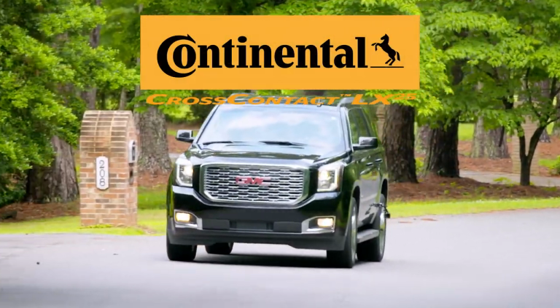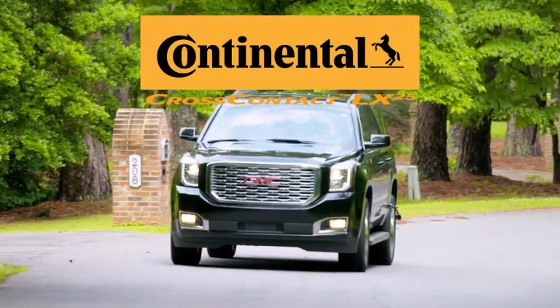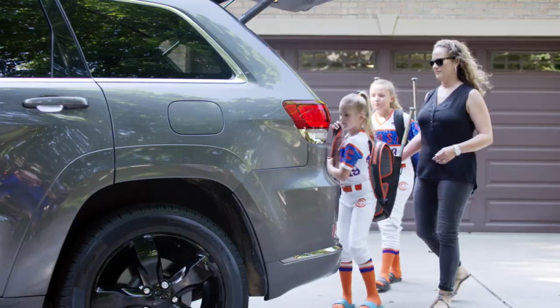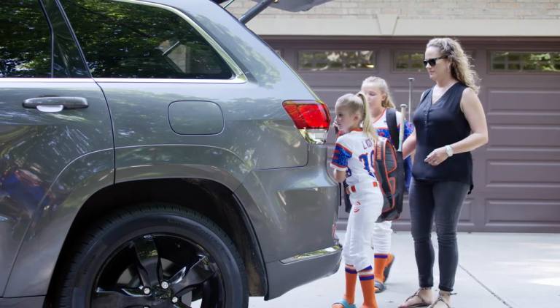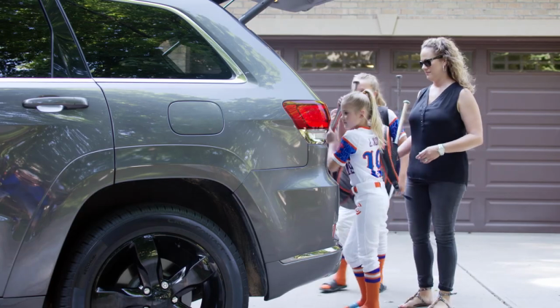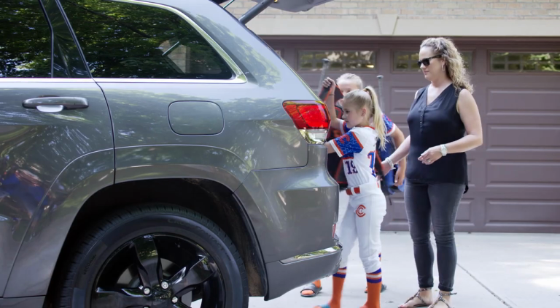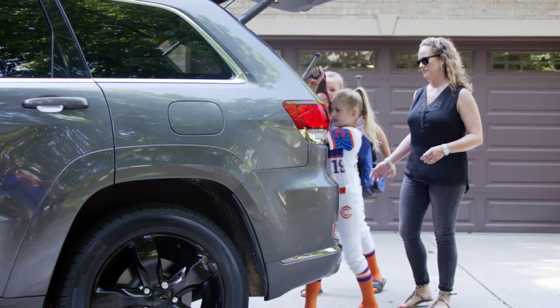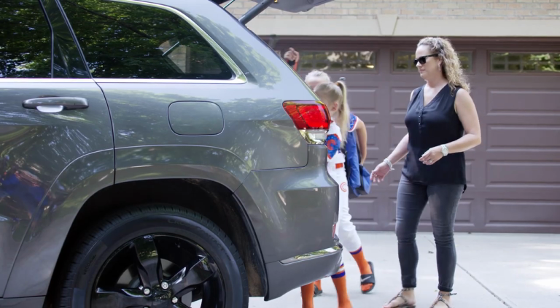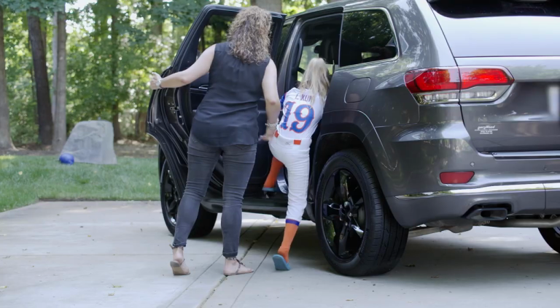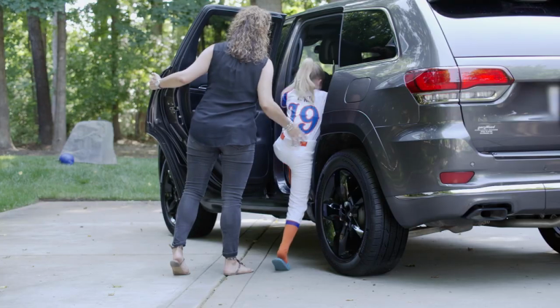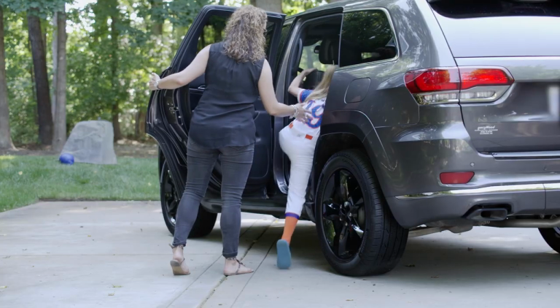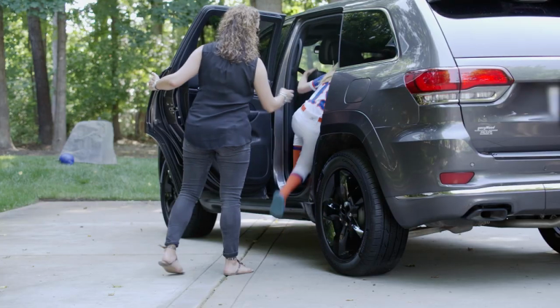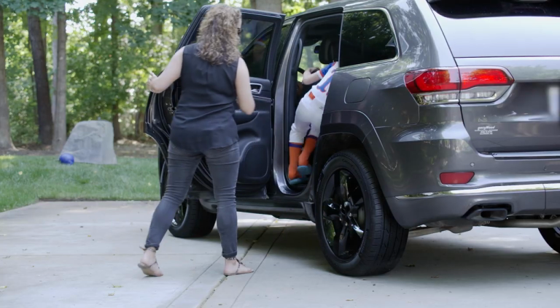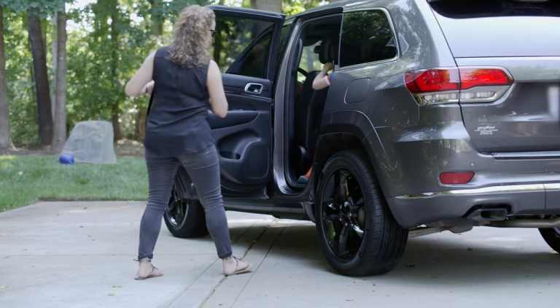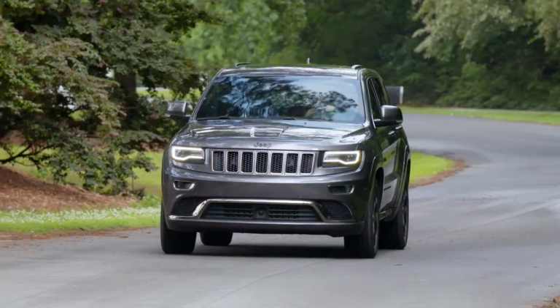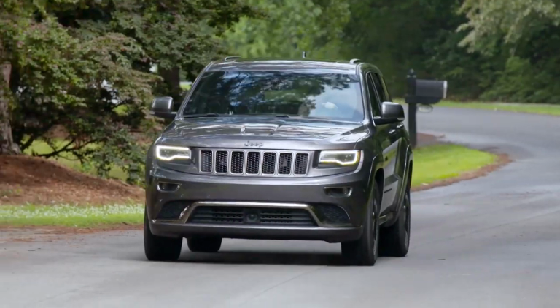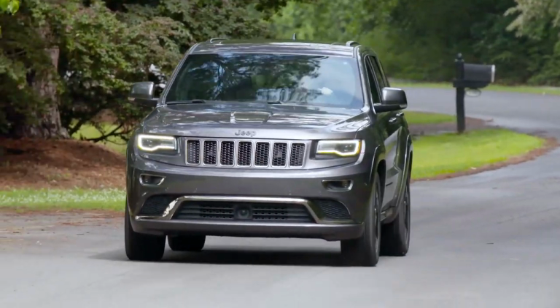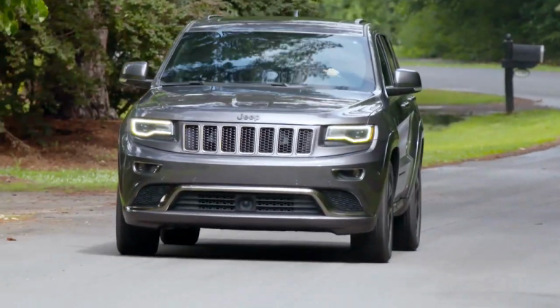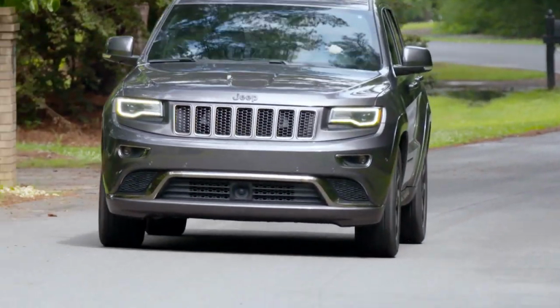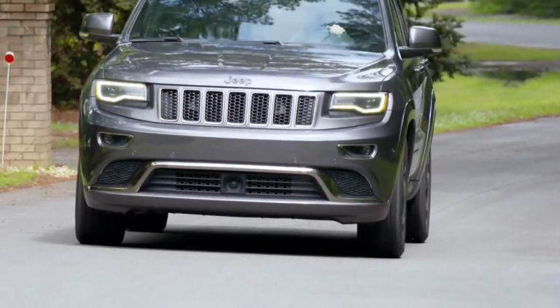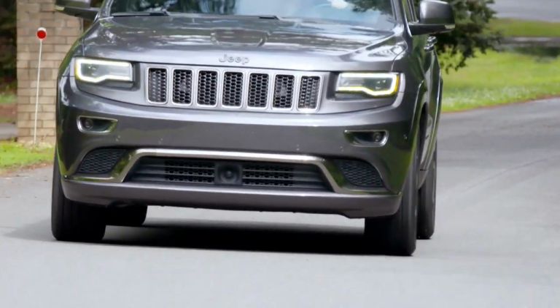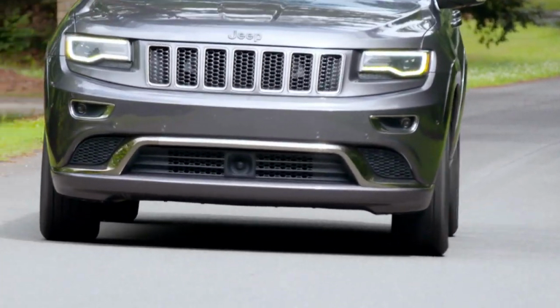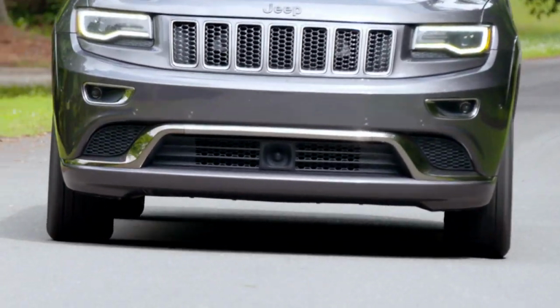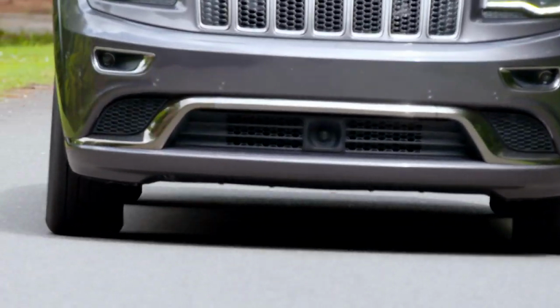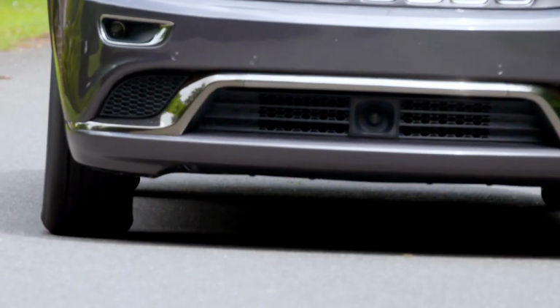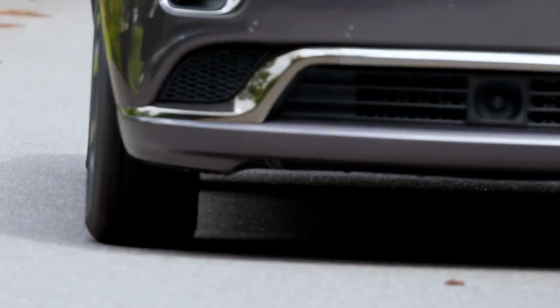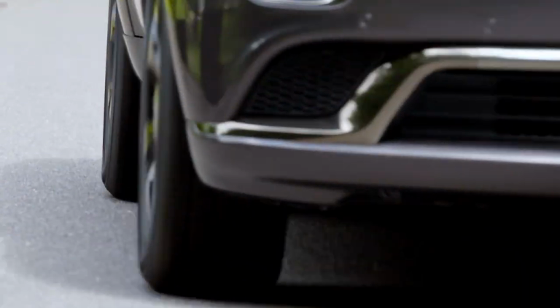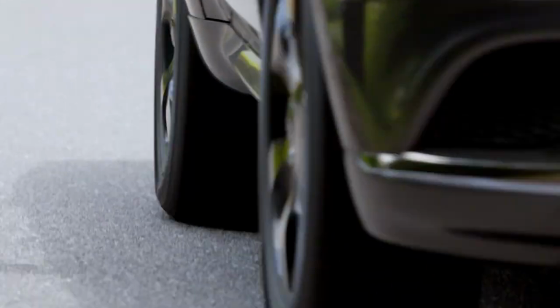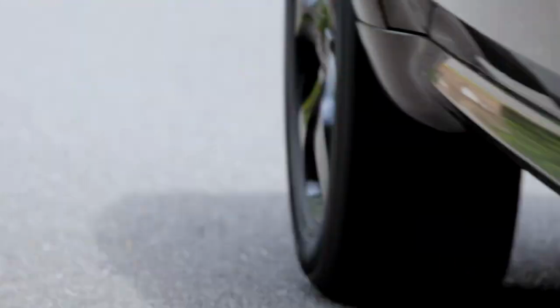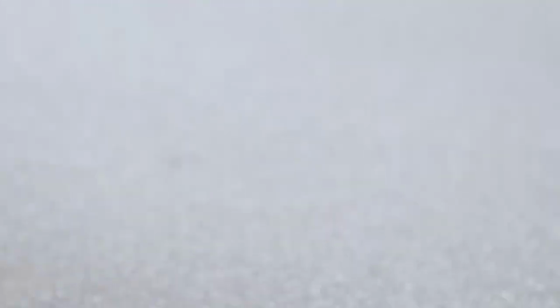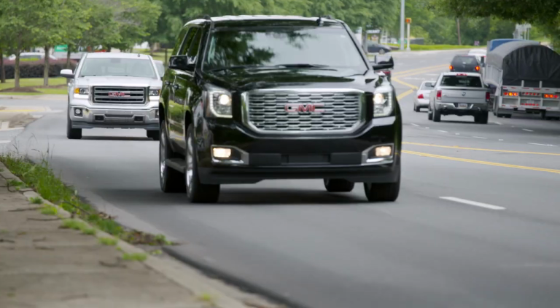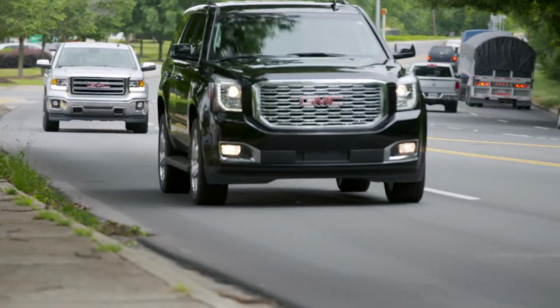No matter where you're headed — work, school, errands, or the ball field — the CrossContact LX25 is a tire for what you do.